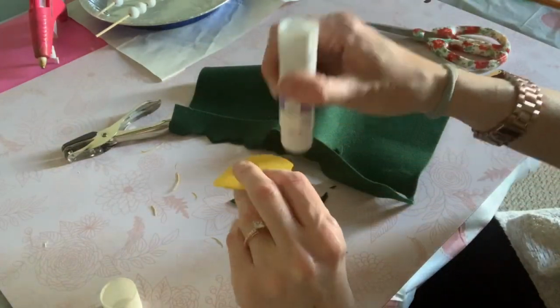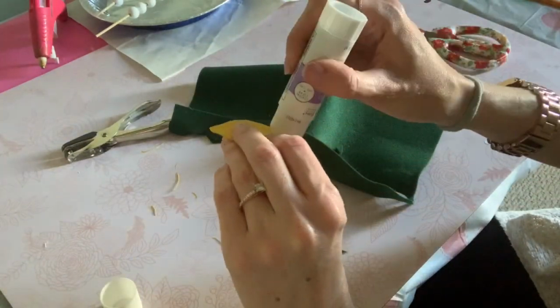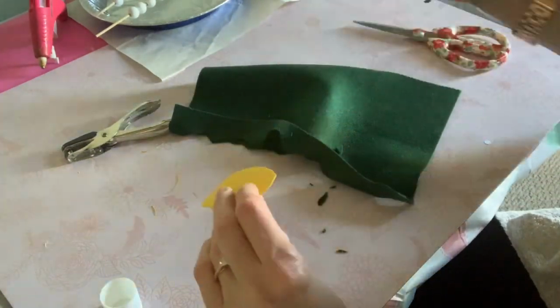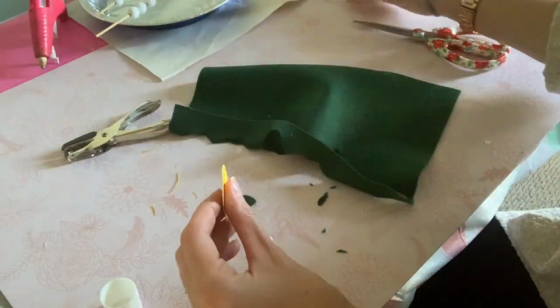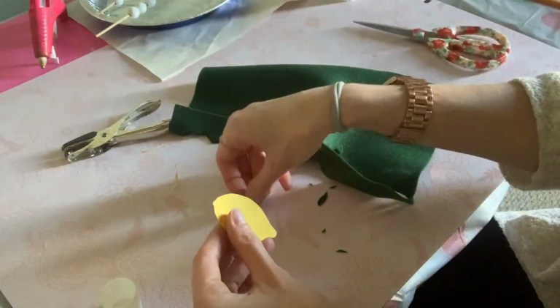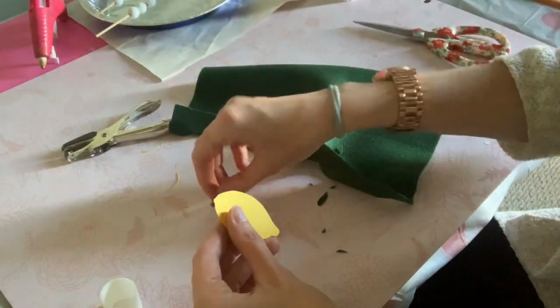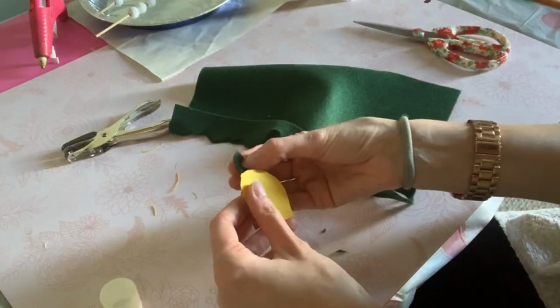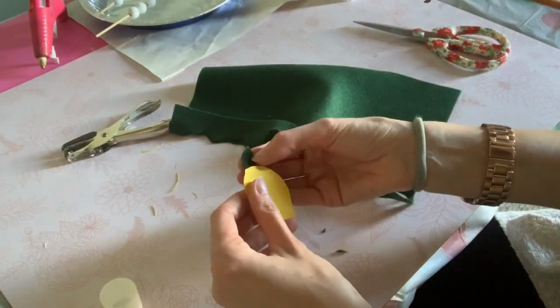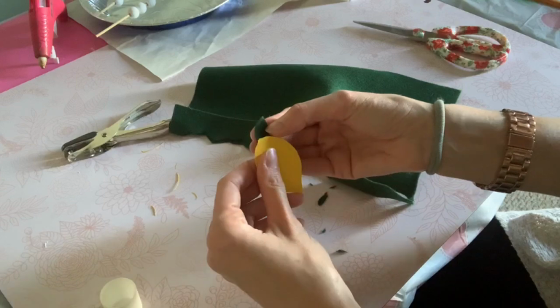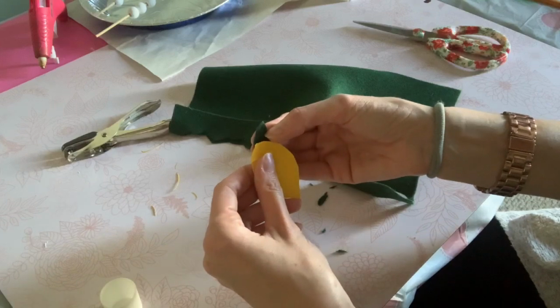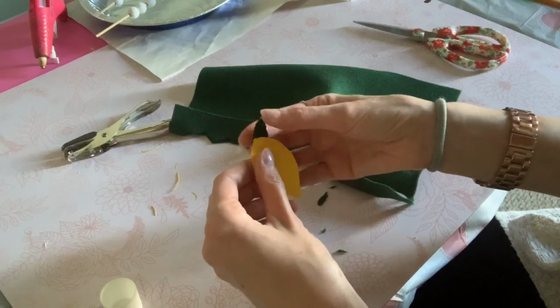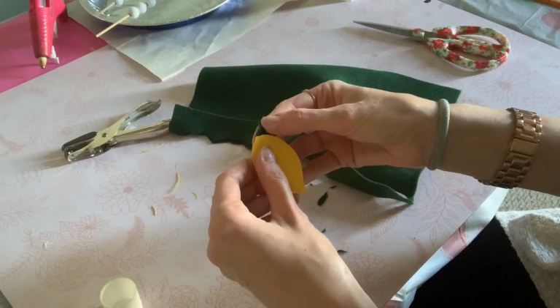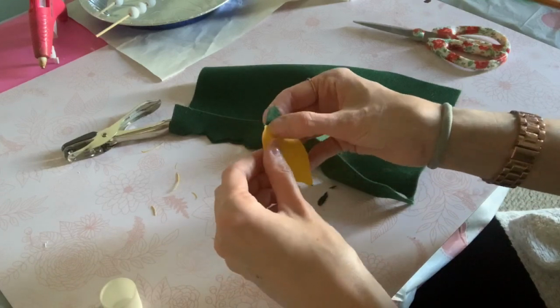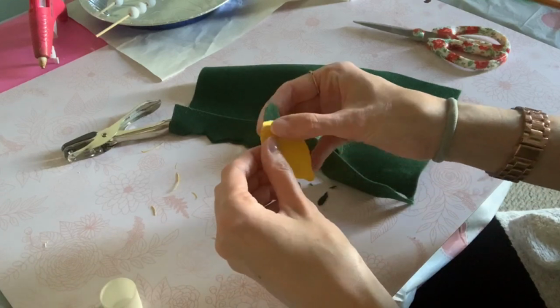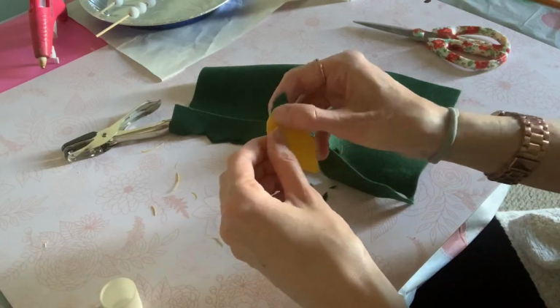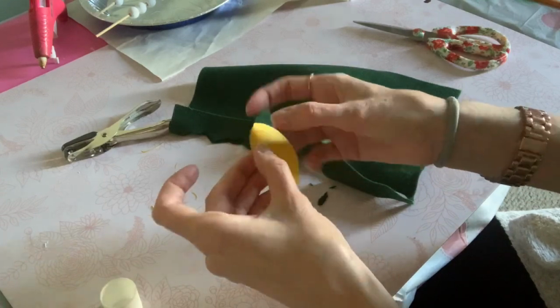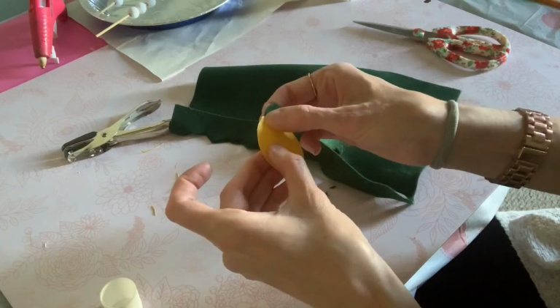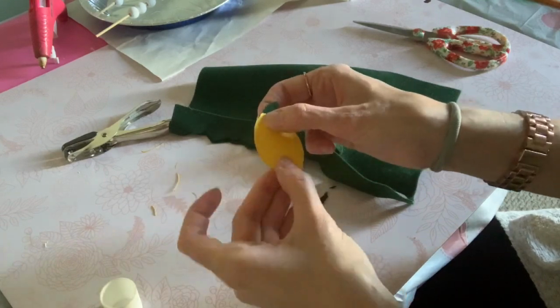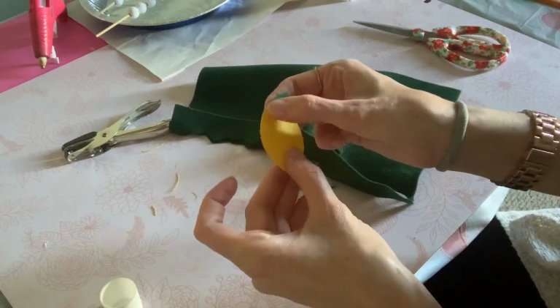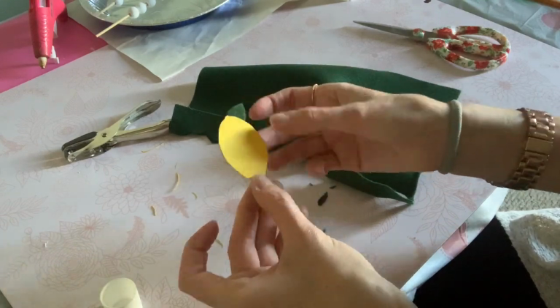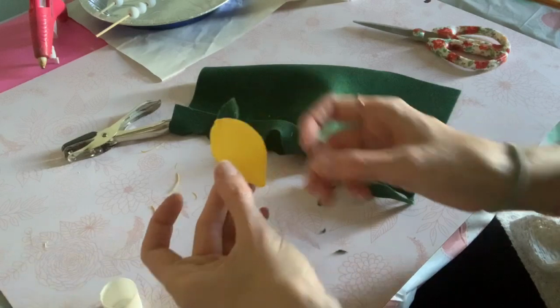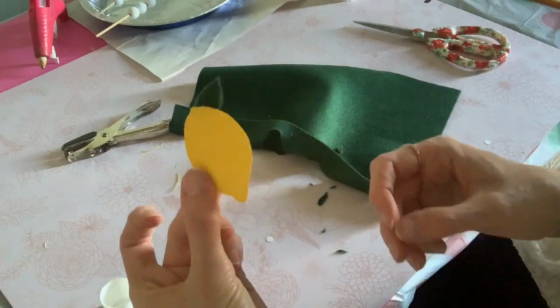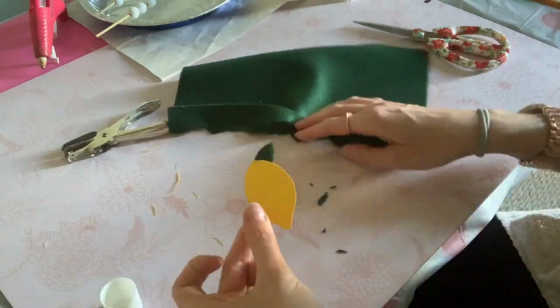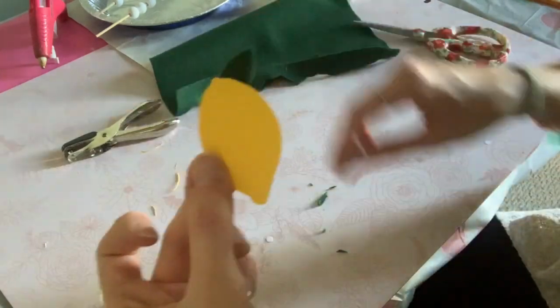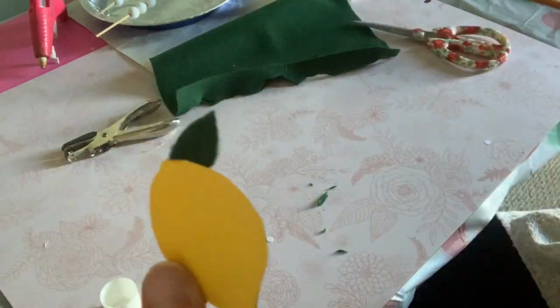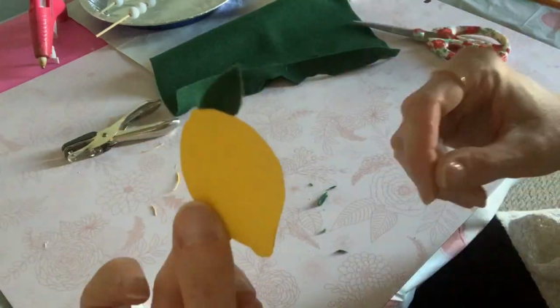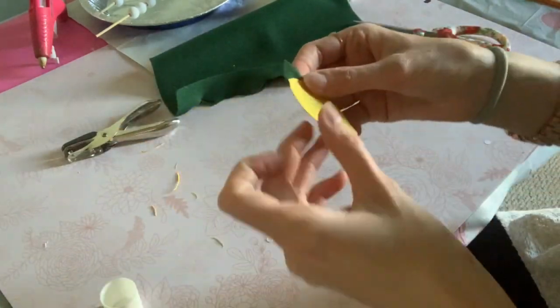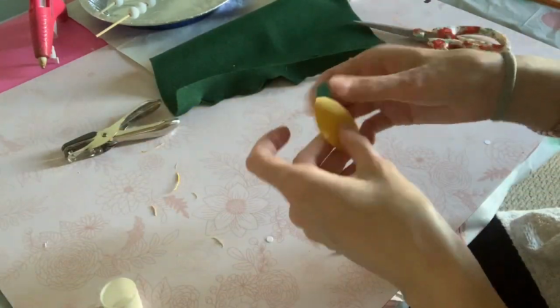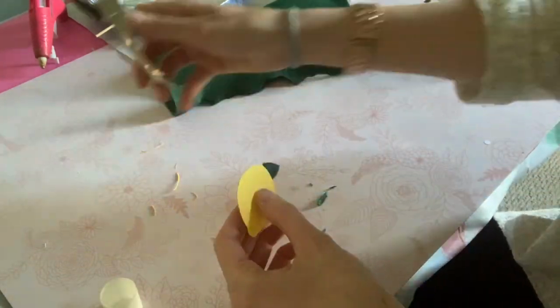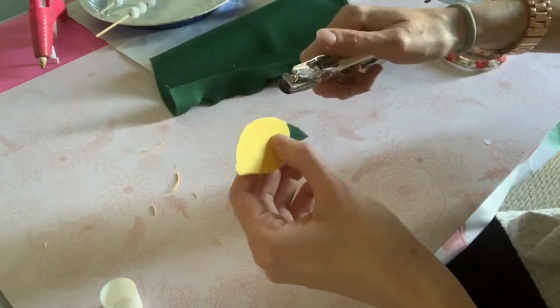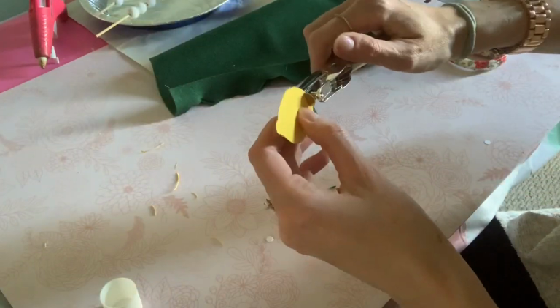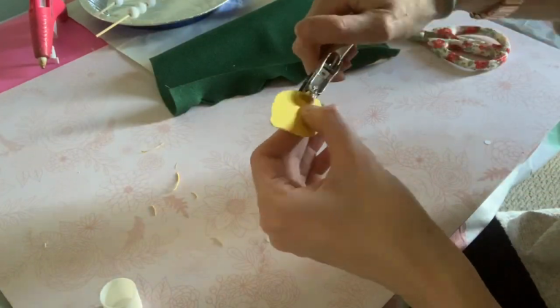I'm going to attach the leaf to the lemon with my glue stick, and then use my hole punch to punch a hole at the top so I can put the yarn through and attach it to the tassel.